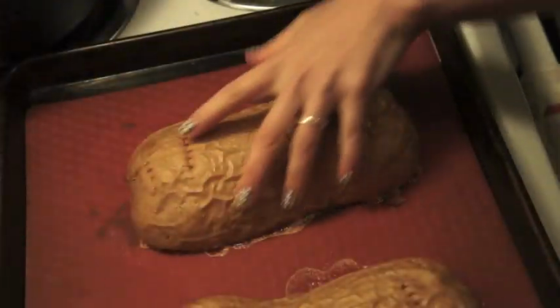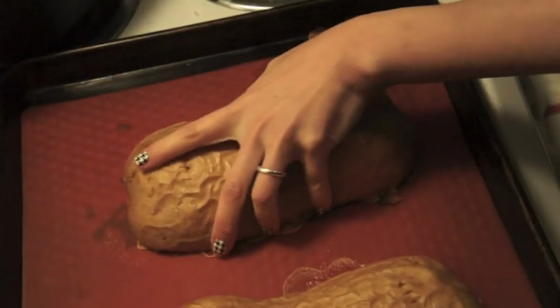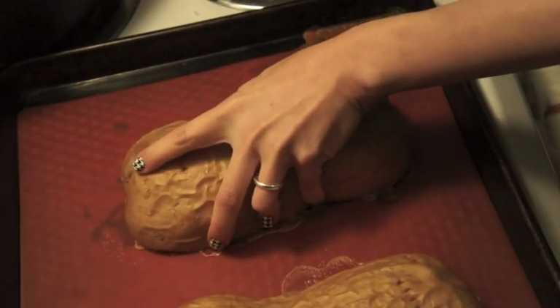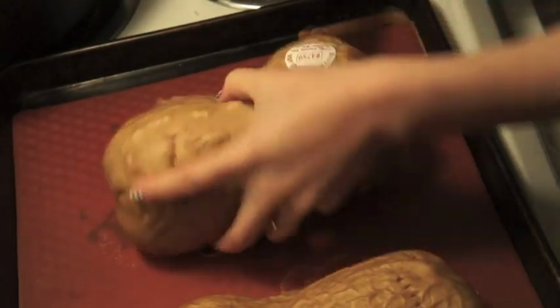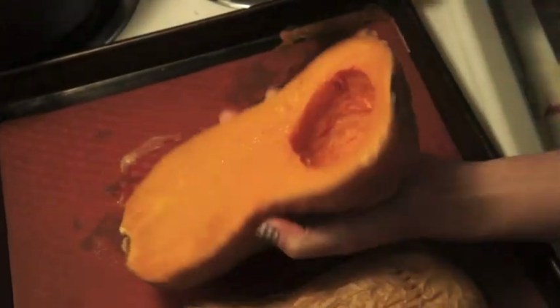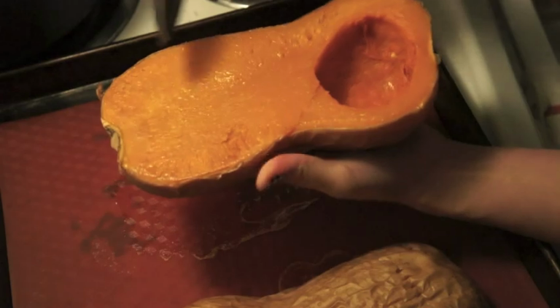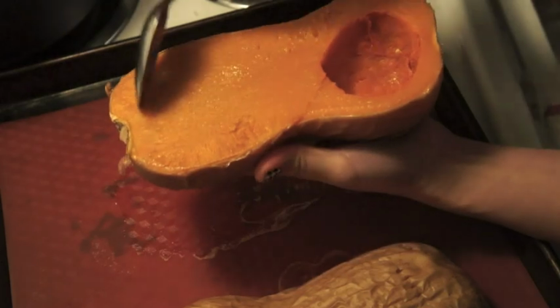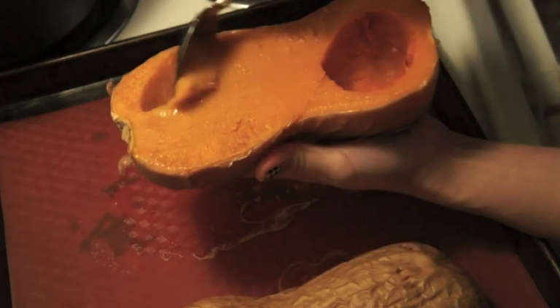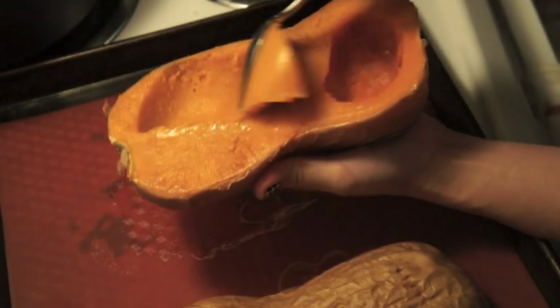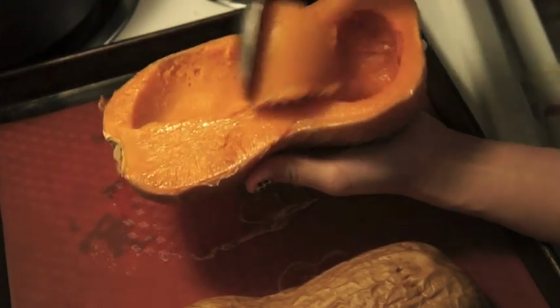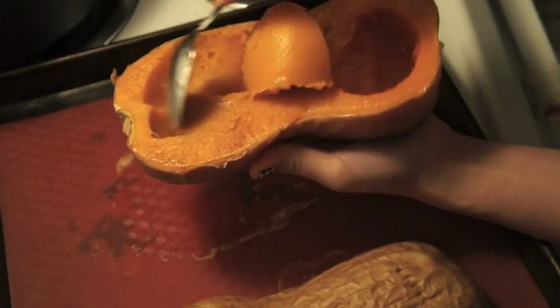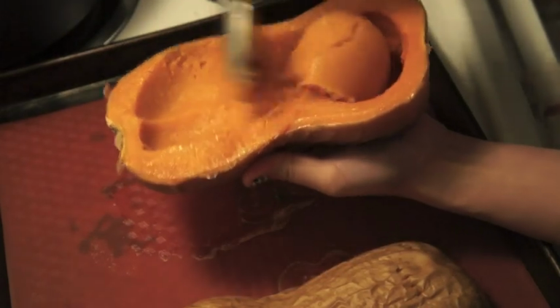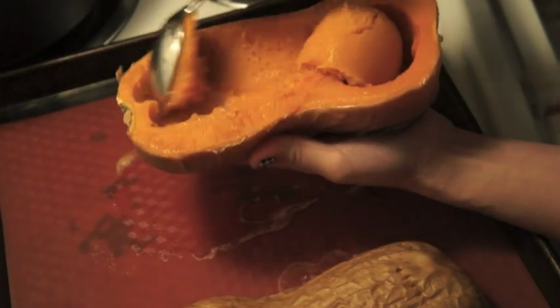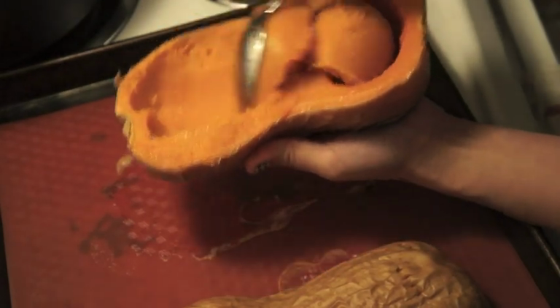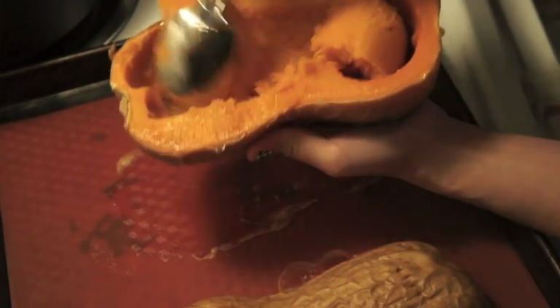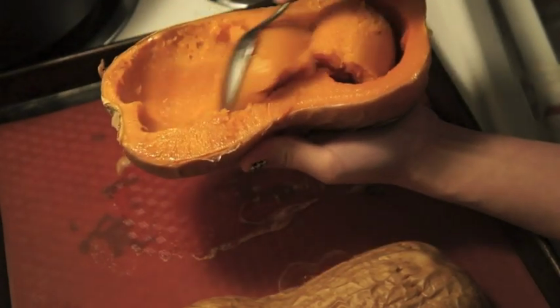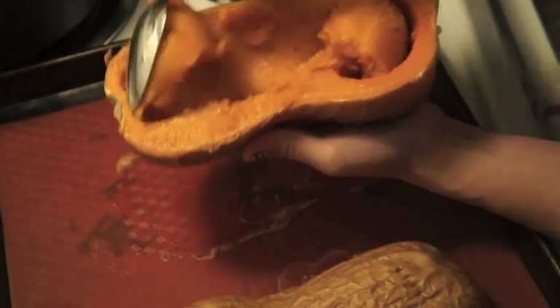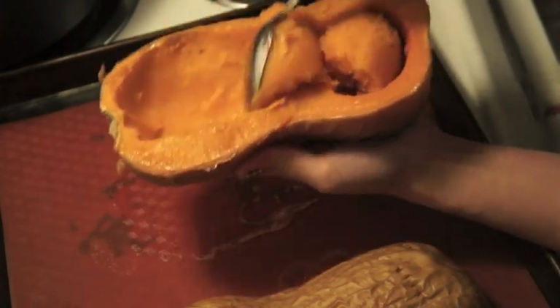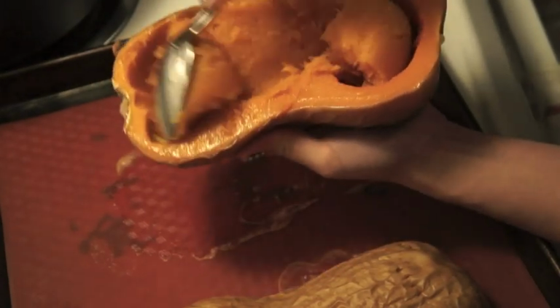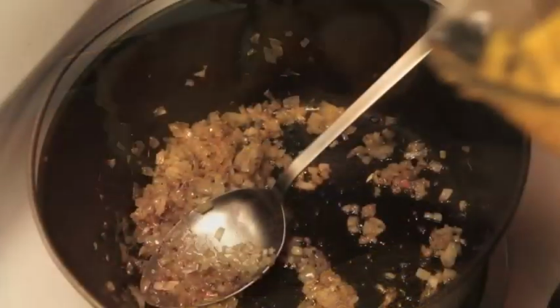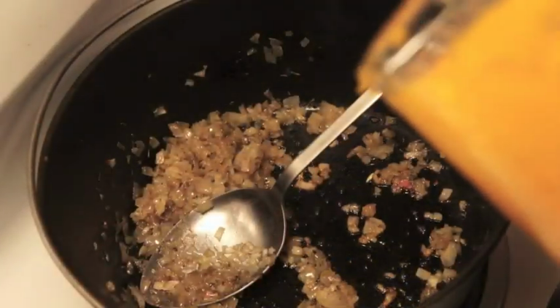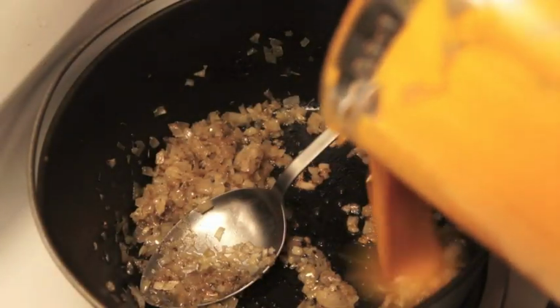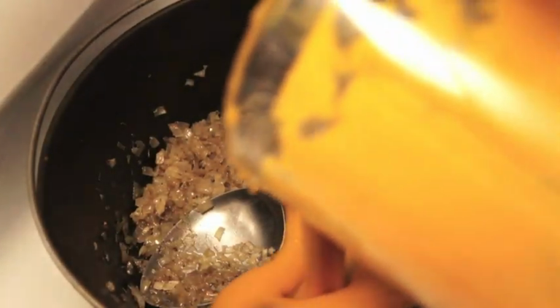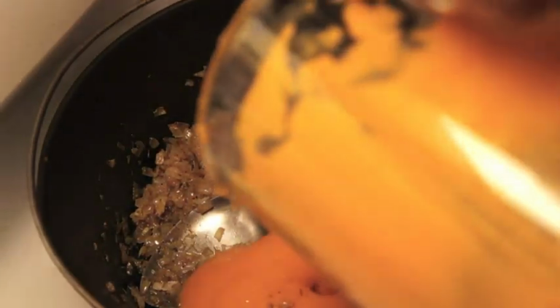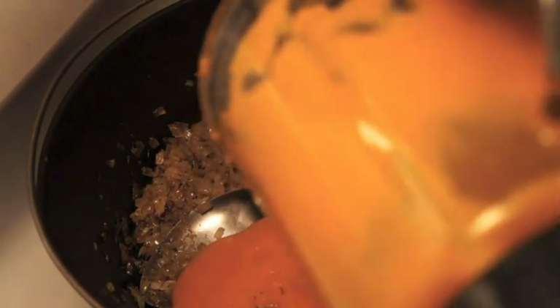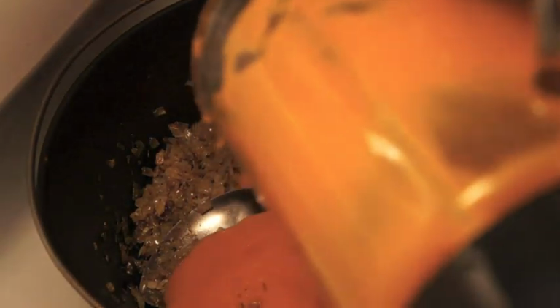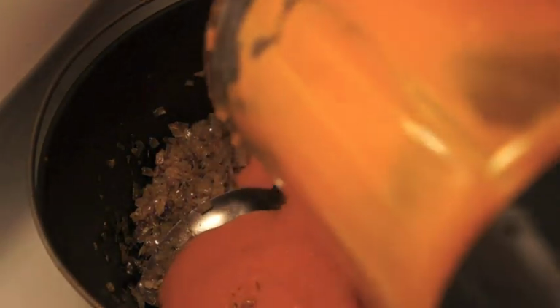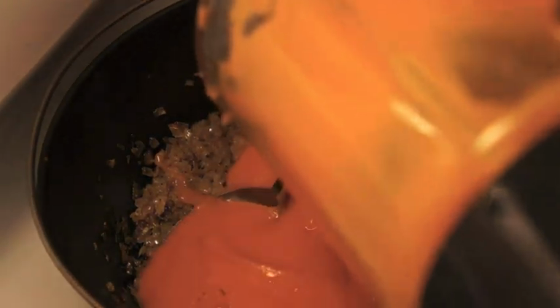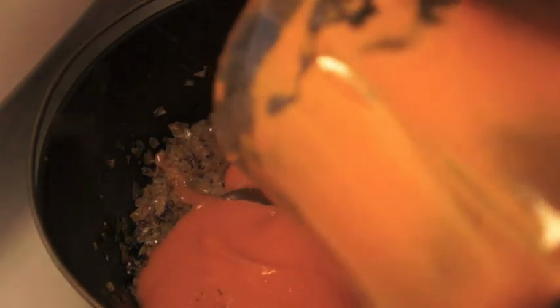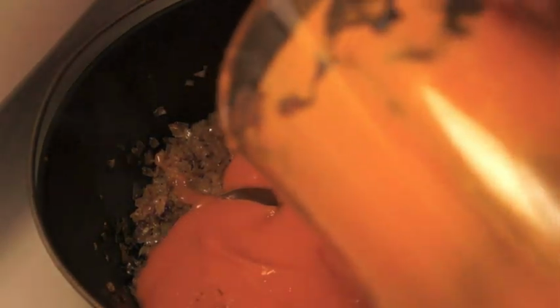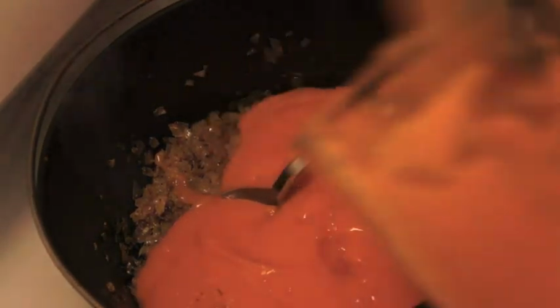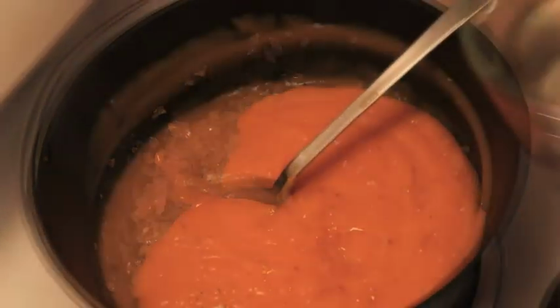When the squash is cool, use a spoon to scoop out the pulp and add it to the onions. I was making baby food, so my squash is pureed, but no need to do it for yourself.